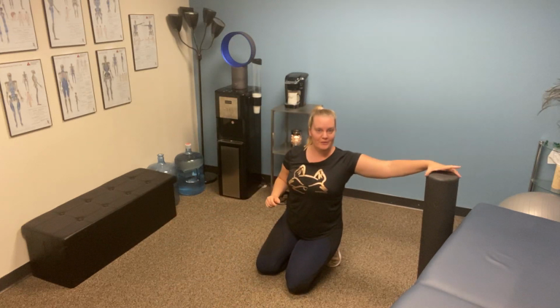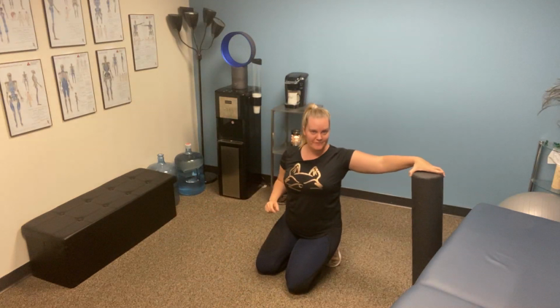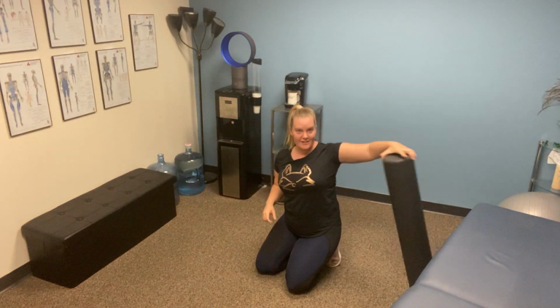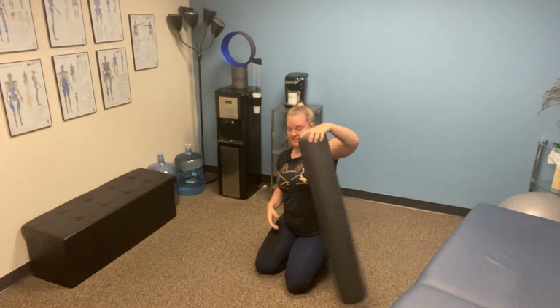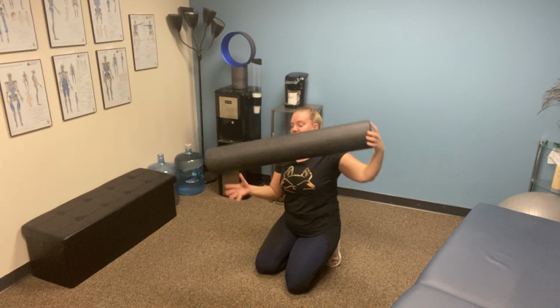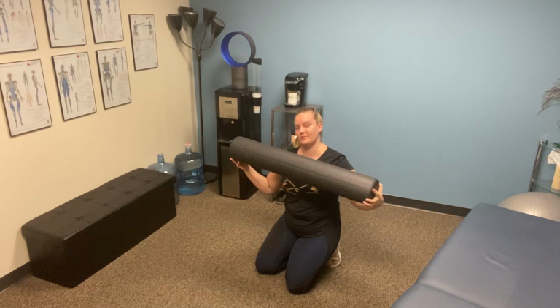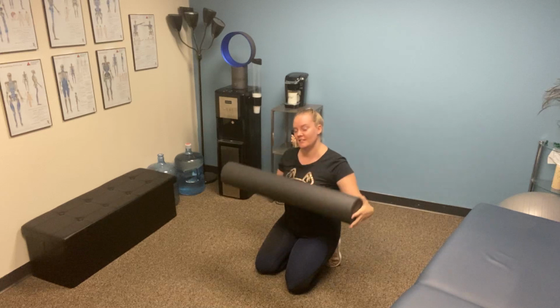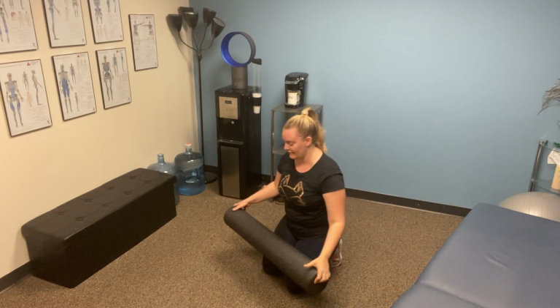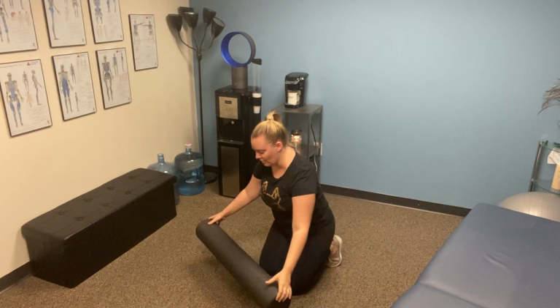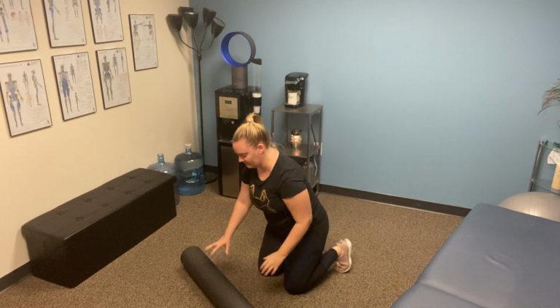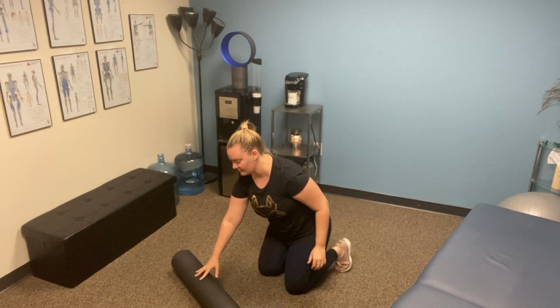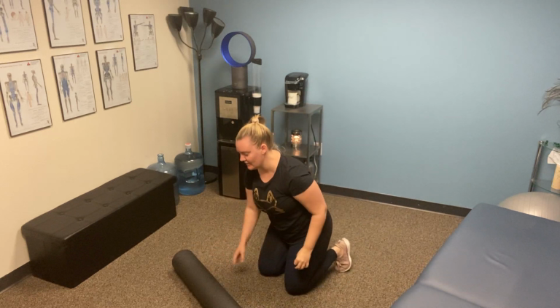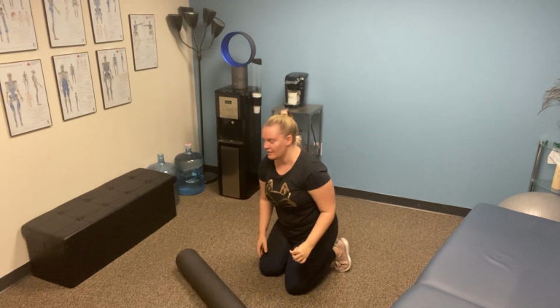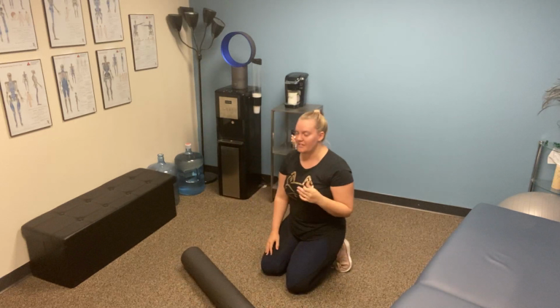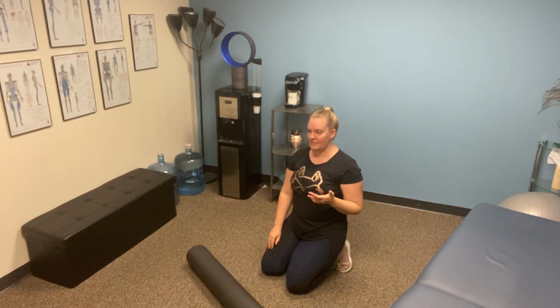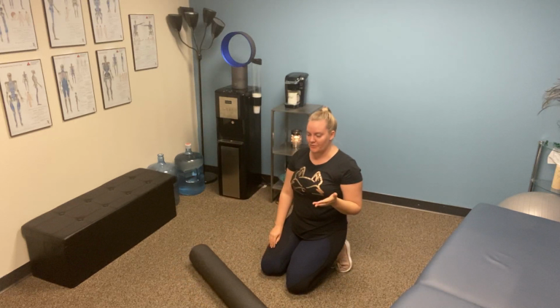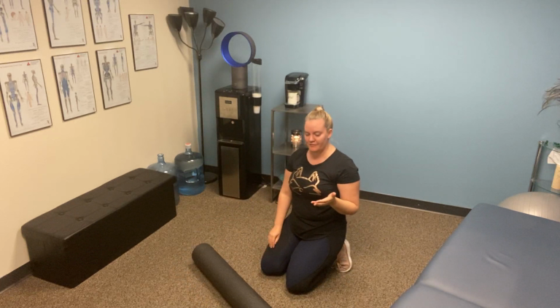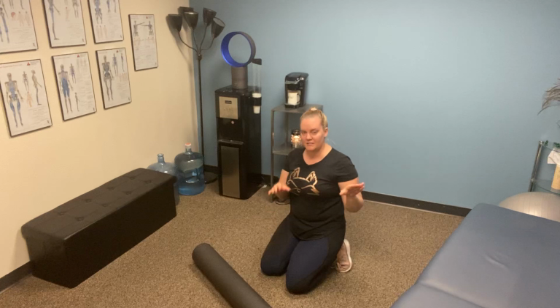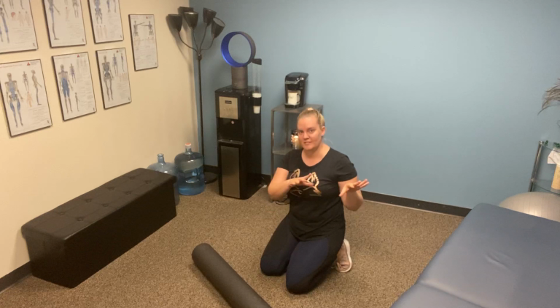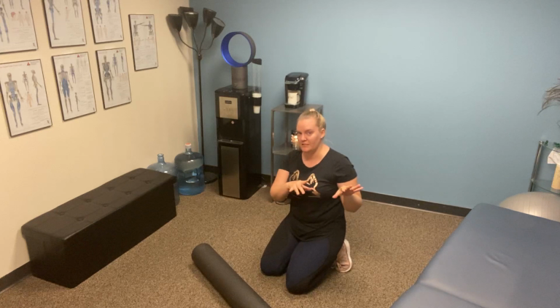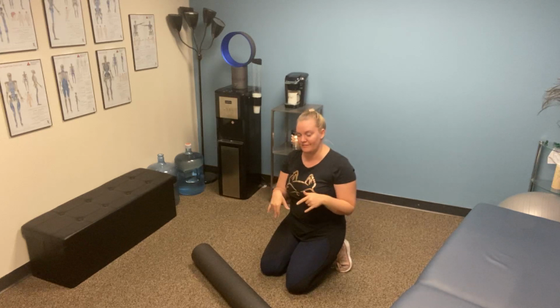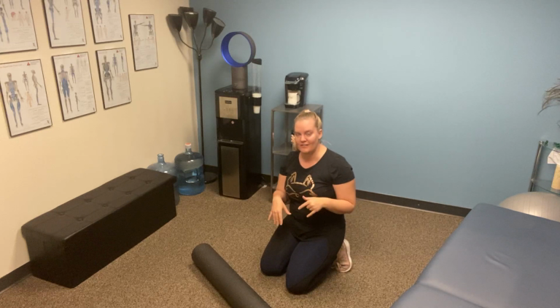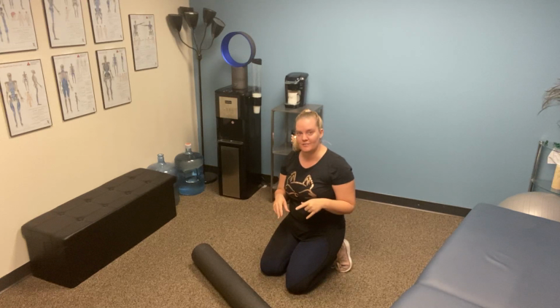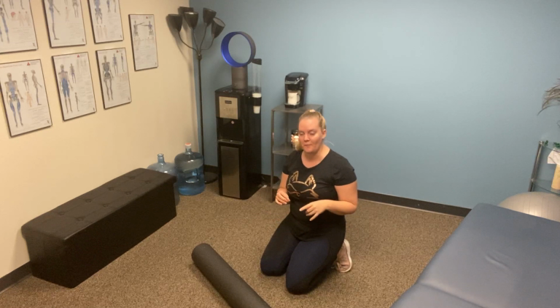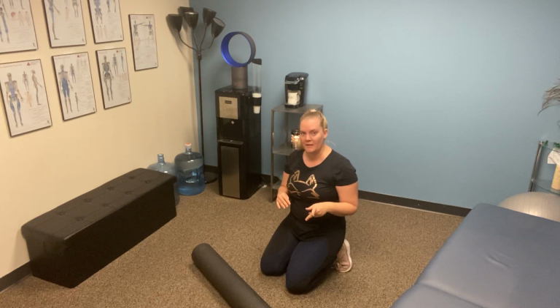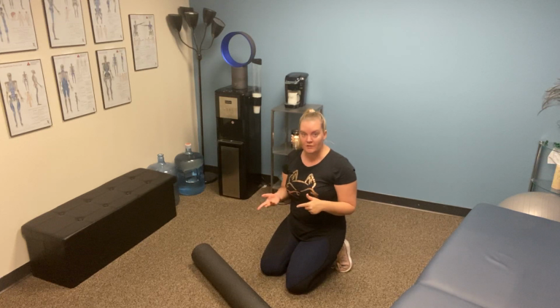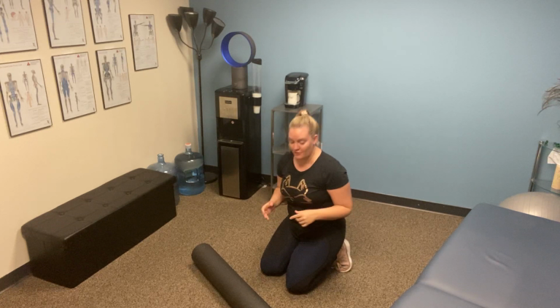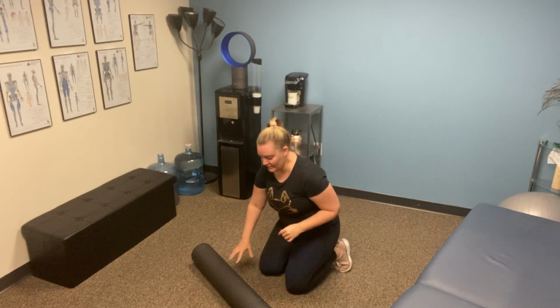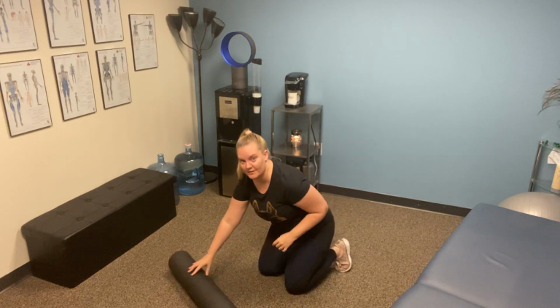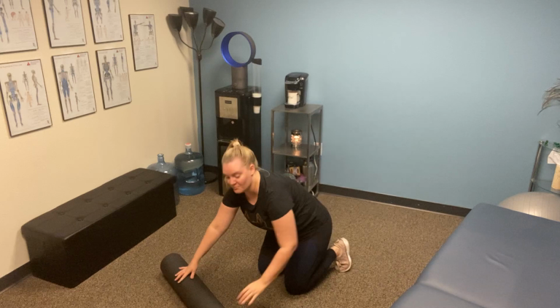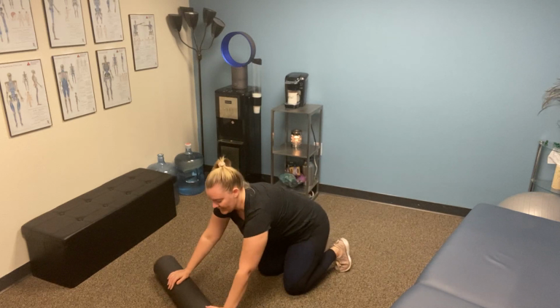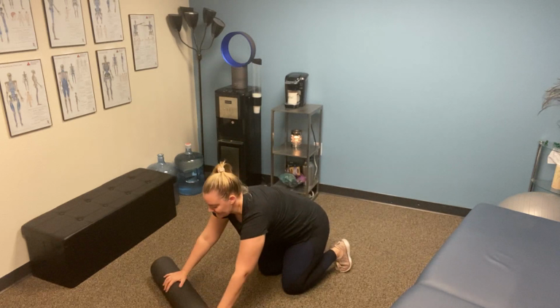A progression from there is to use a foam roll, or even to put your feet on top of a stability ball if you don't have access to a foam roll. If you use a foam roll, we're going to put it under the hands.